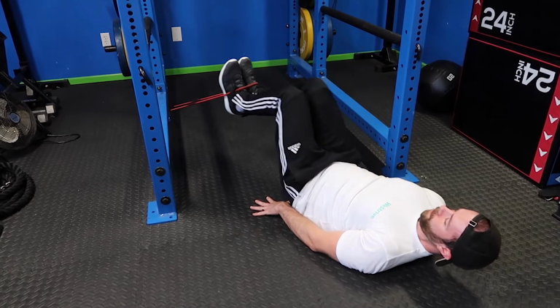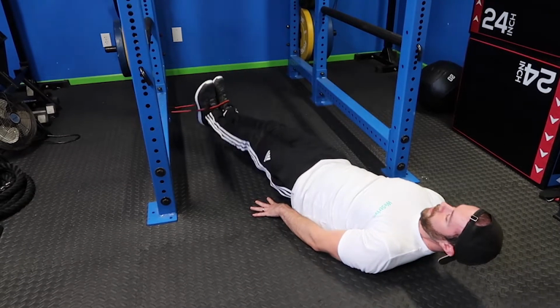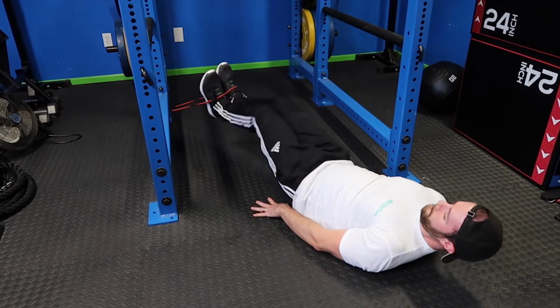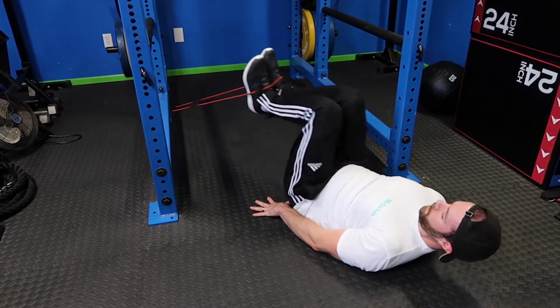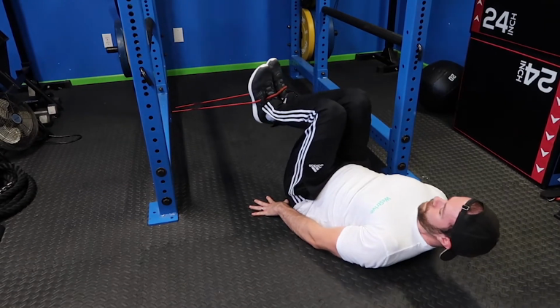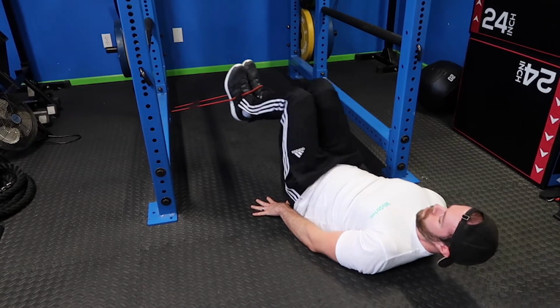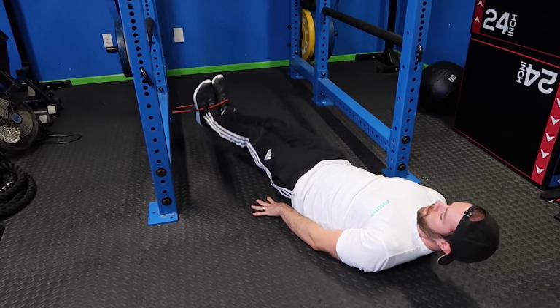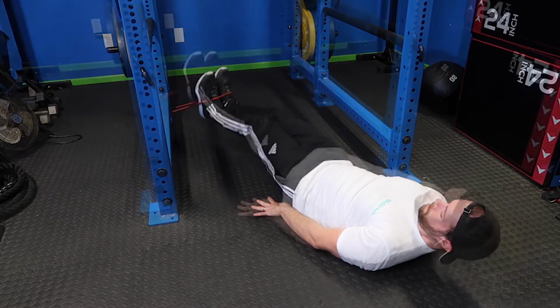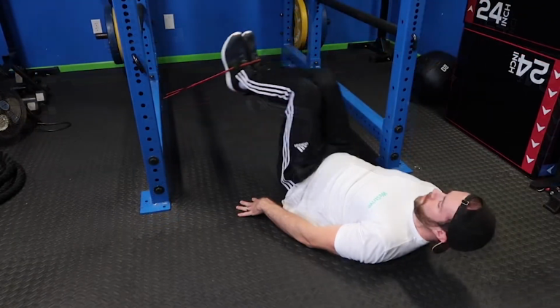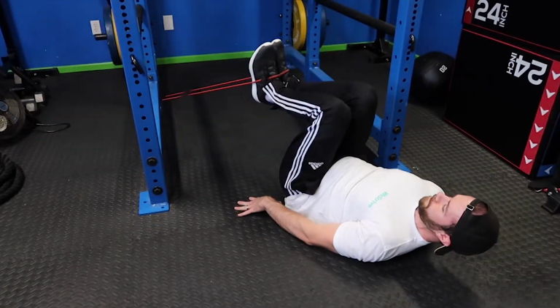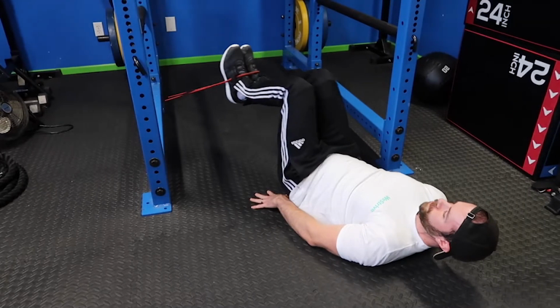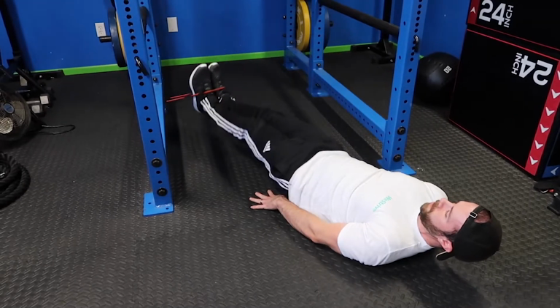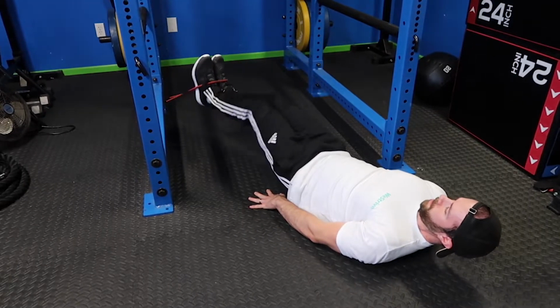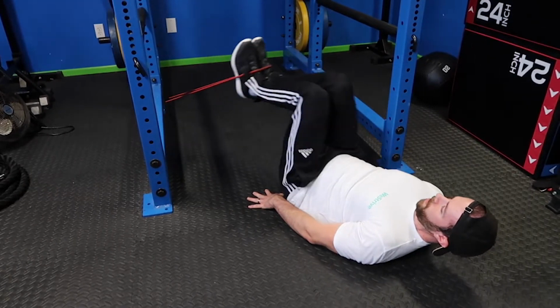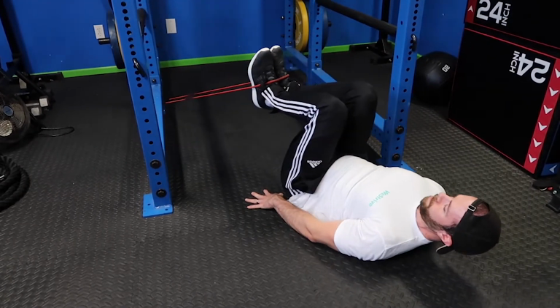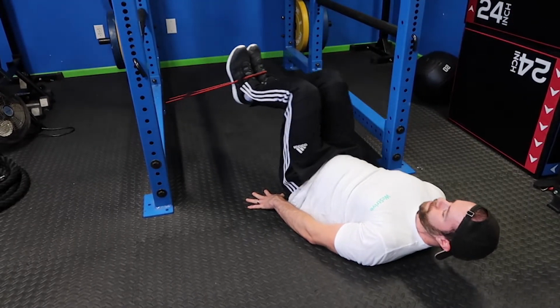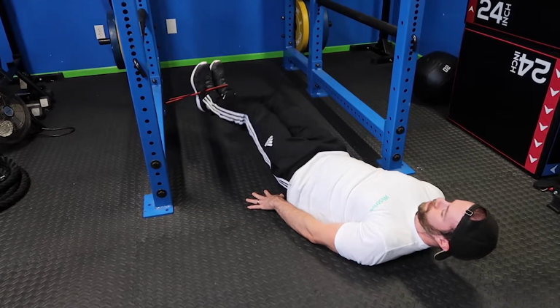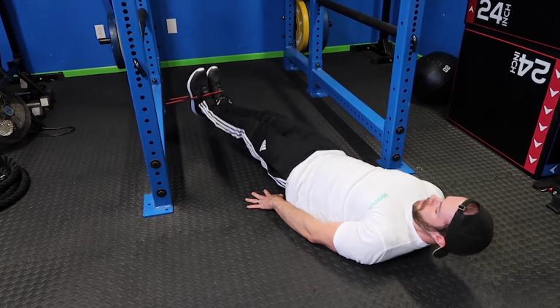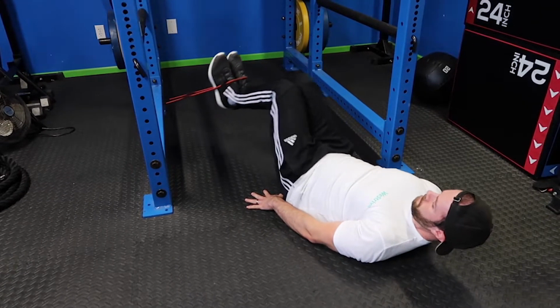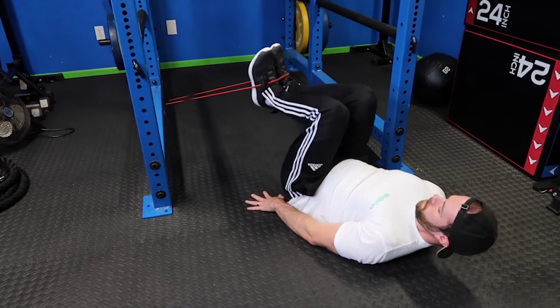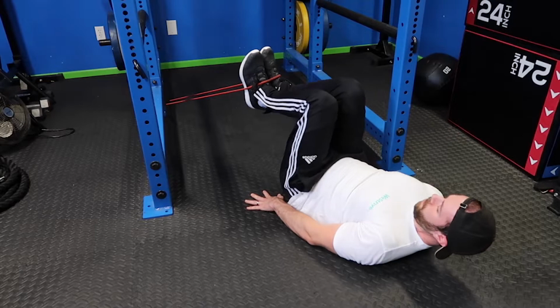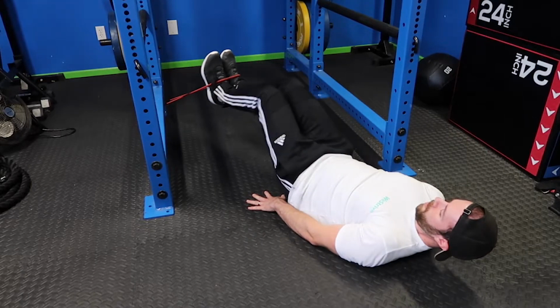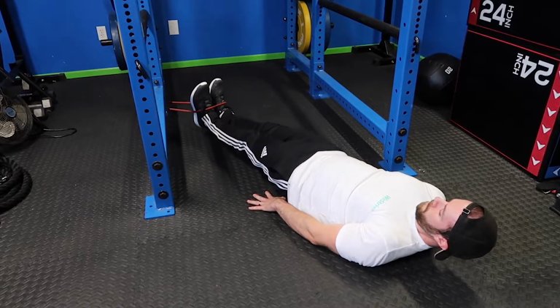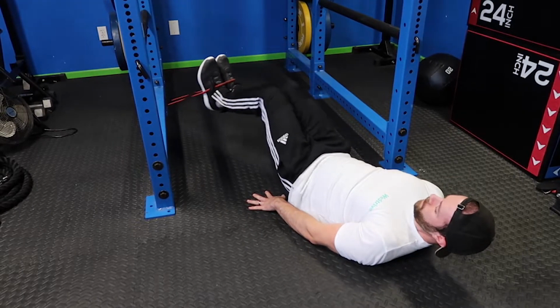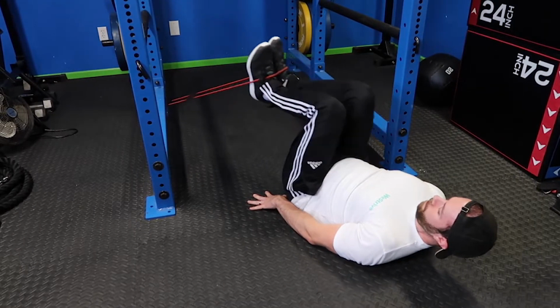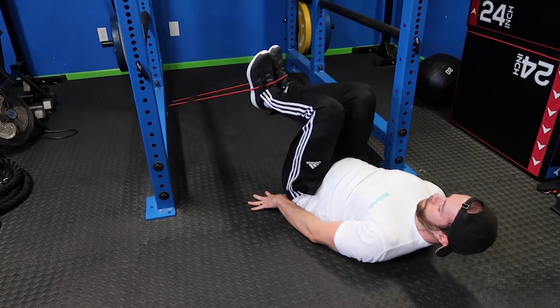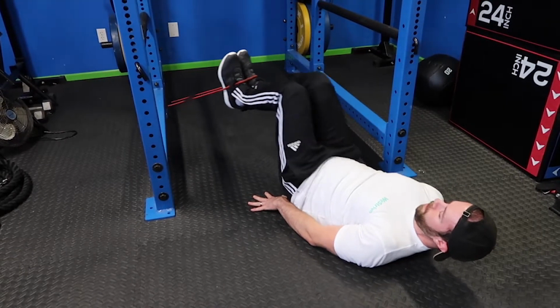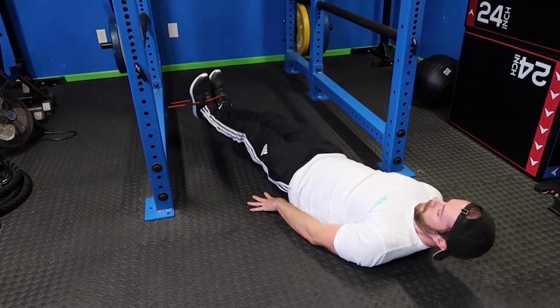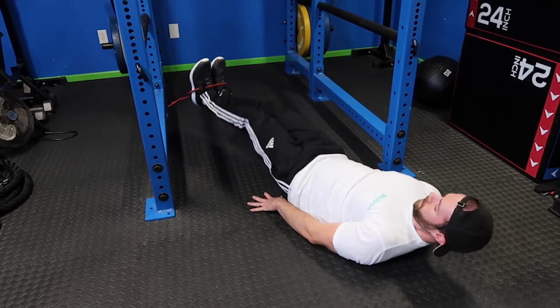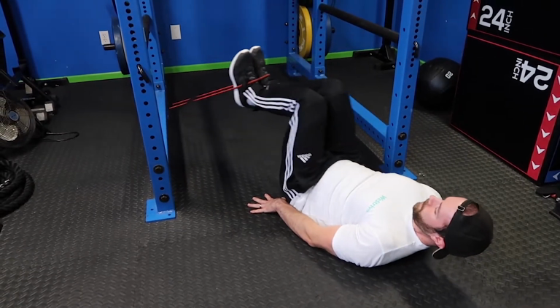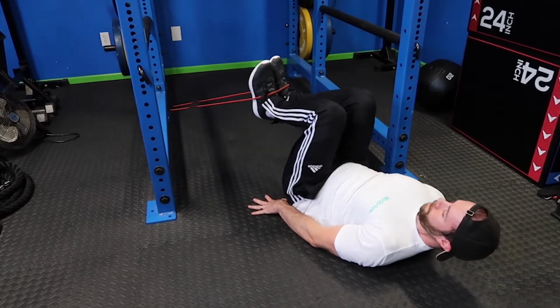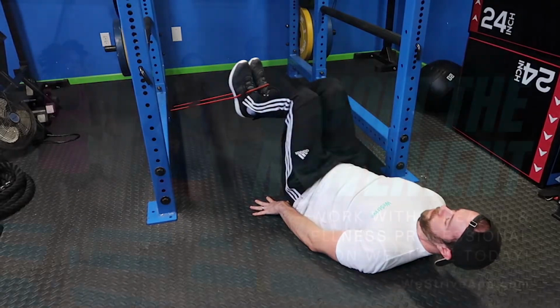From here, place your hands at your sides for support and keep your torso in contact with the floor. A side note: the lower your legs are to the floor without making contact, the harder this movement will be, so base this on where you're at in your training. Double check your reps or time and get after it.